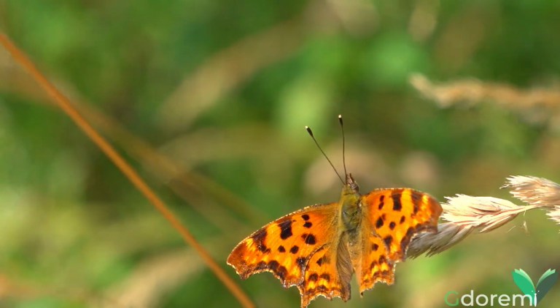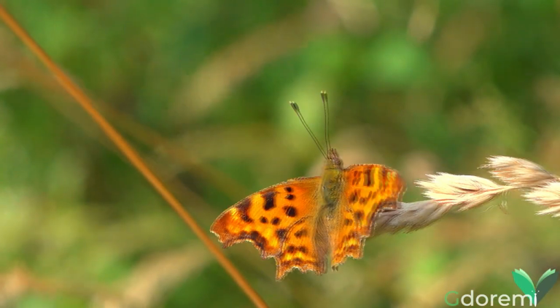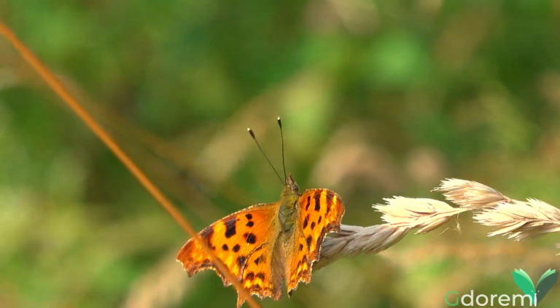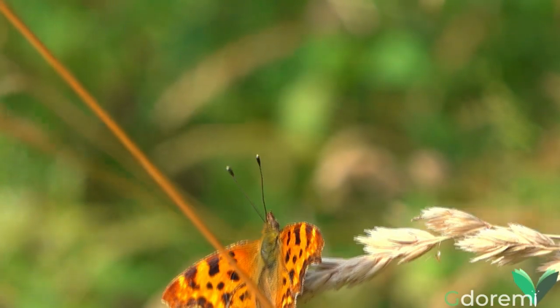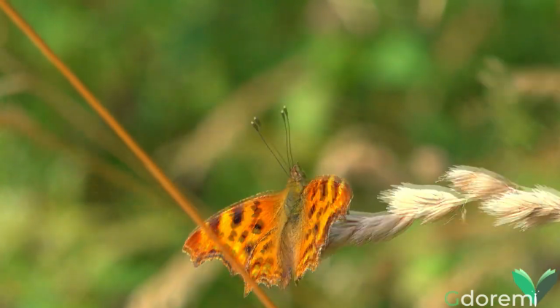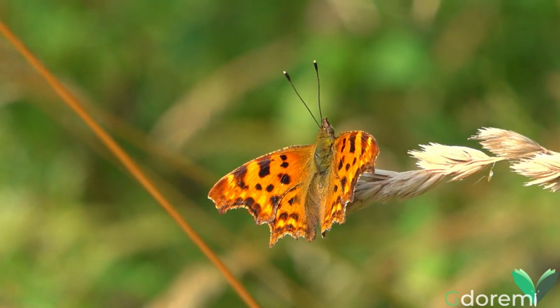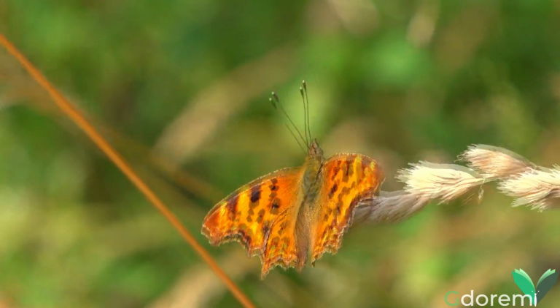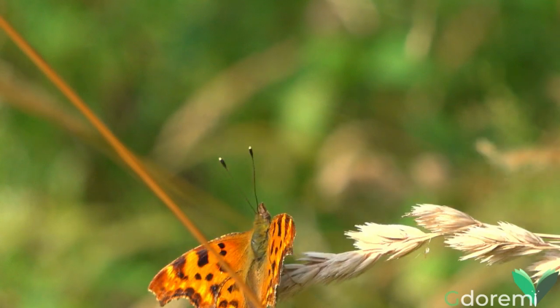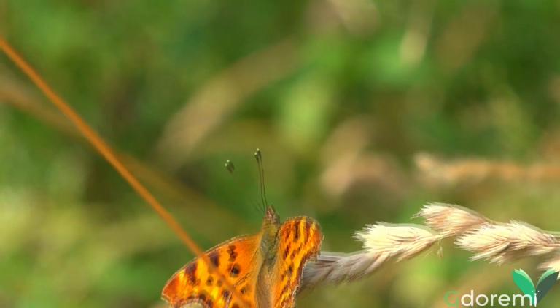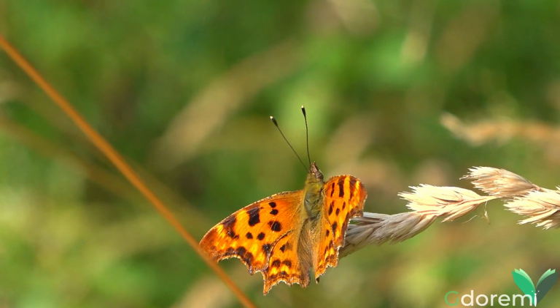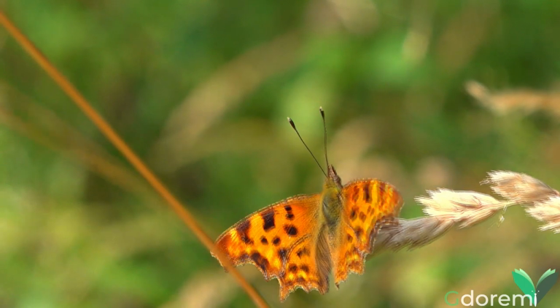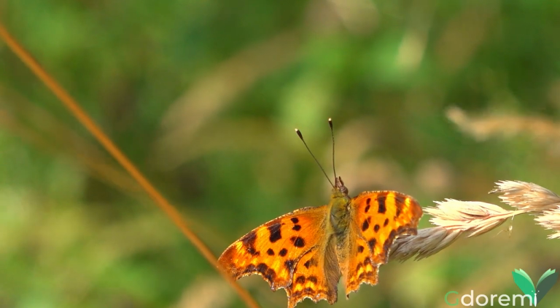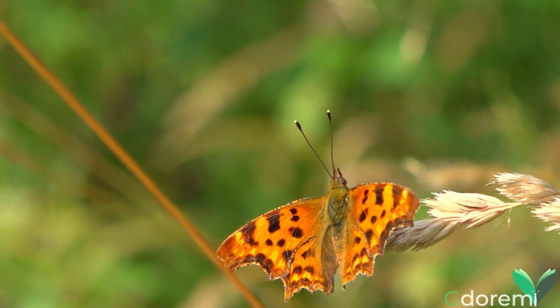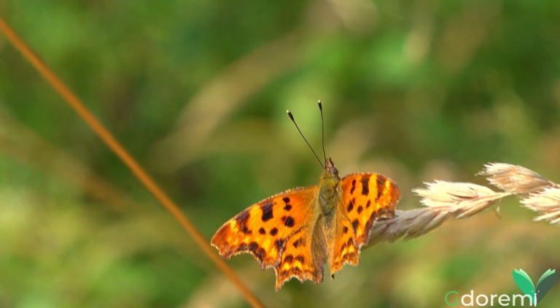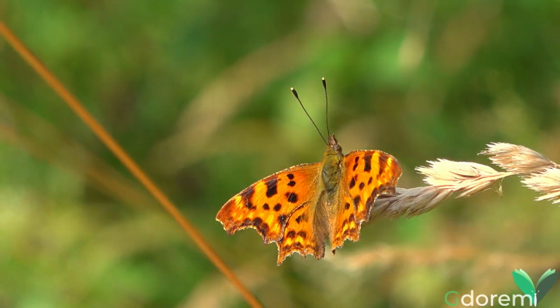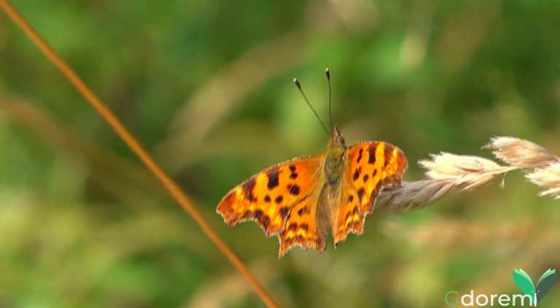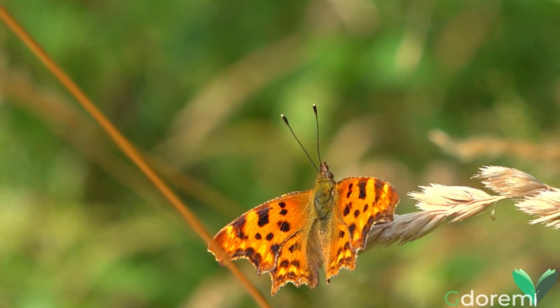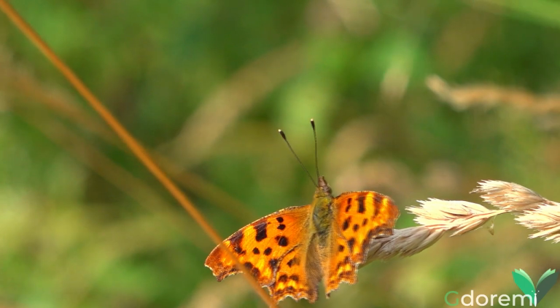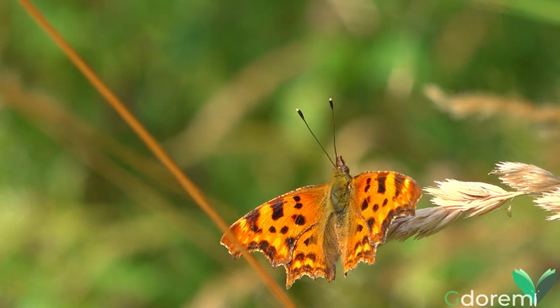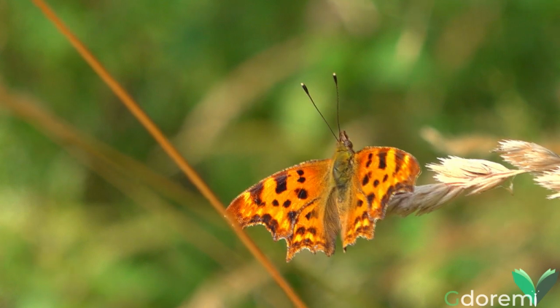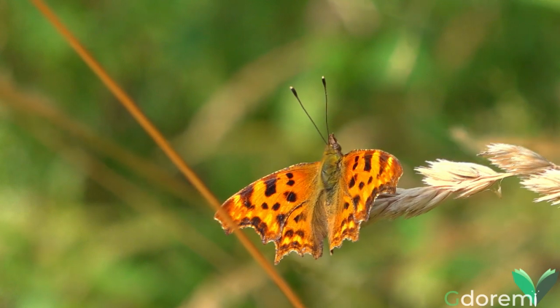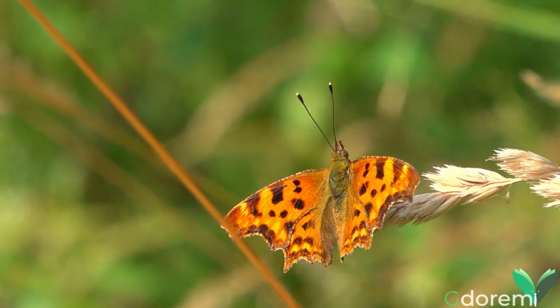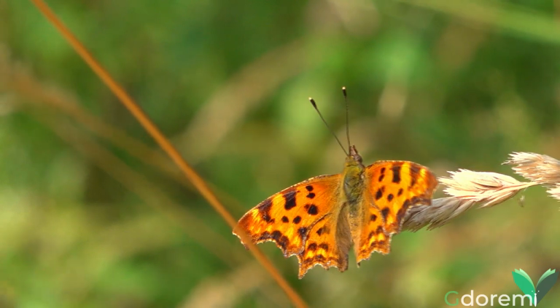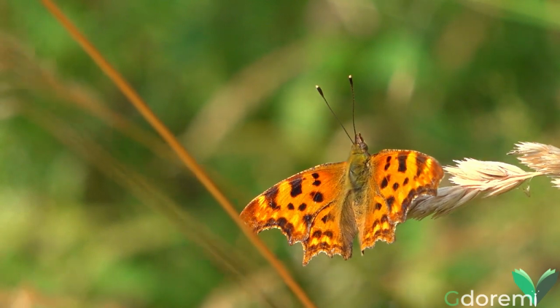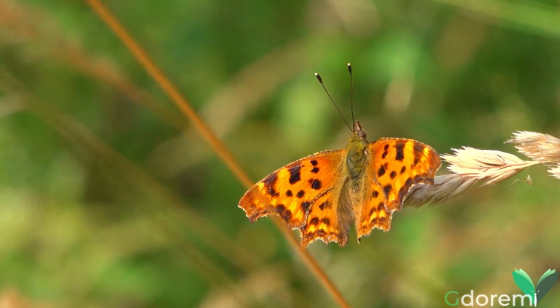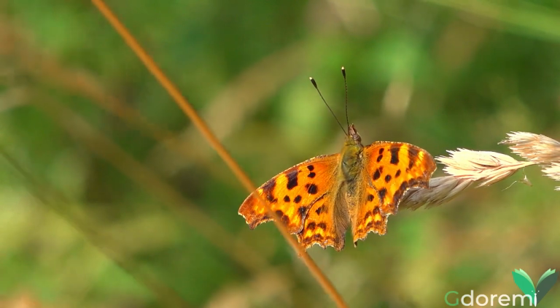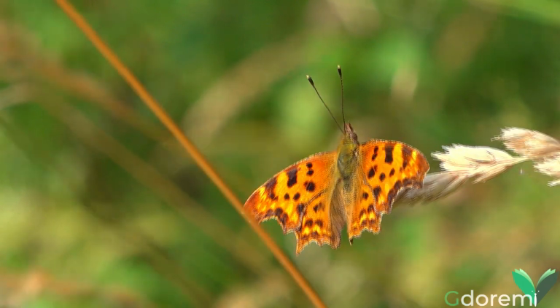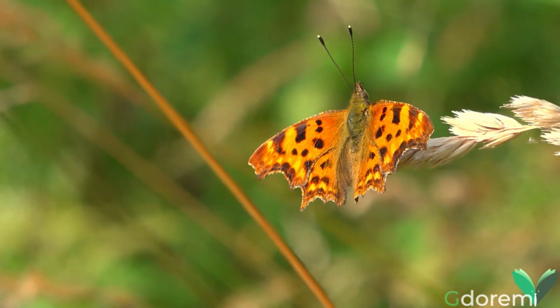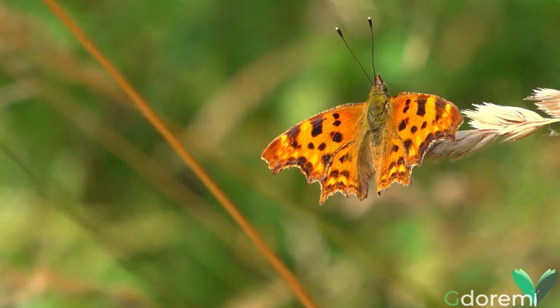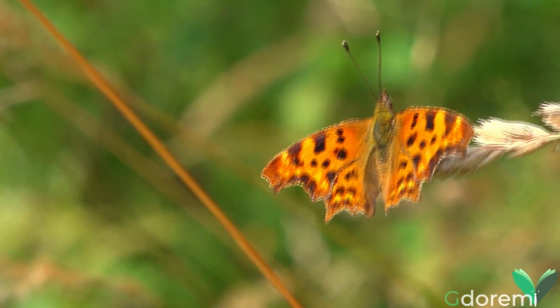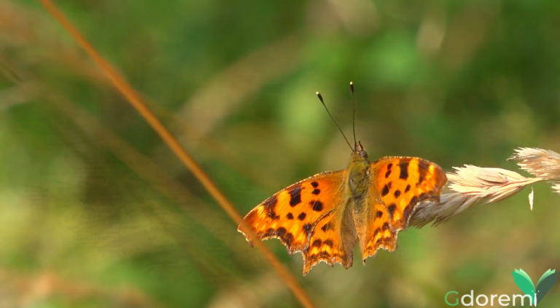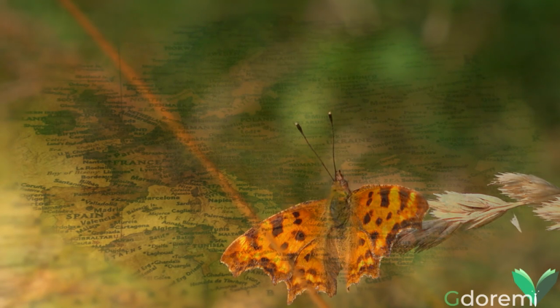La Polygonia c-album, conosciuta anche come Vanessa c-album, è una farfalla della famiglia Ninfalidi, sottofamiglia Ninfalini, di dimensioni medio-grandi, con un'apertura alare che può raggiungere i 50 mm.